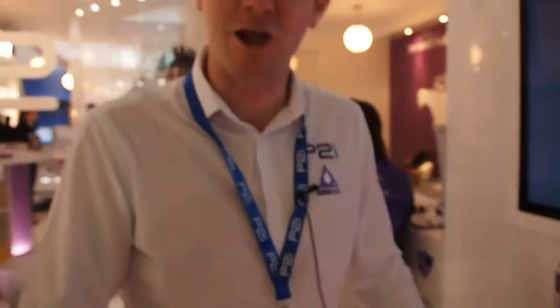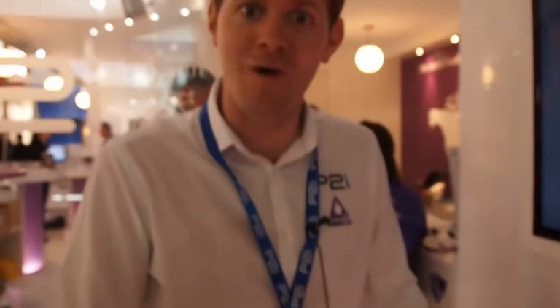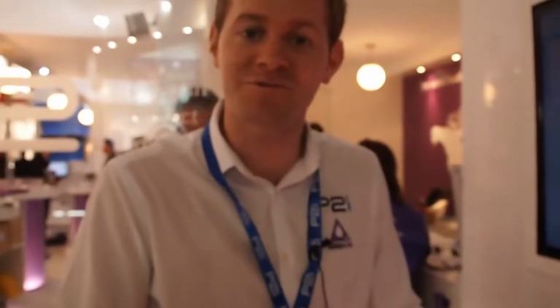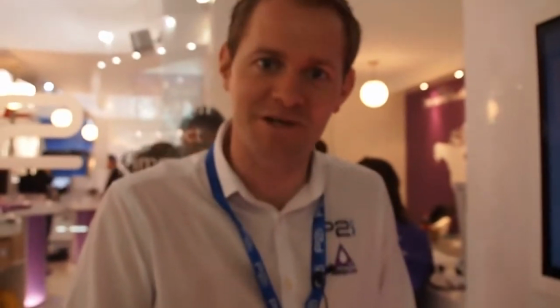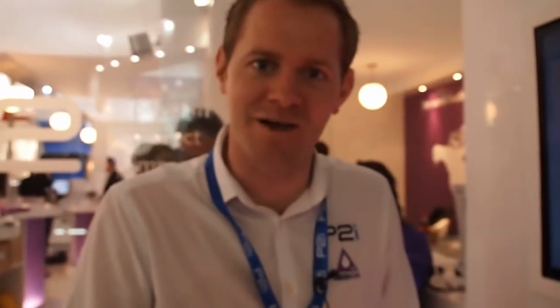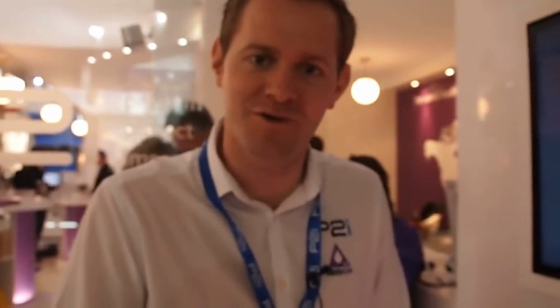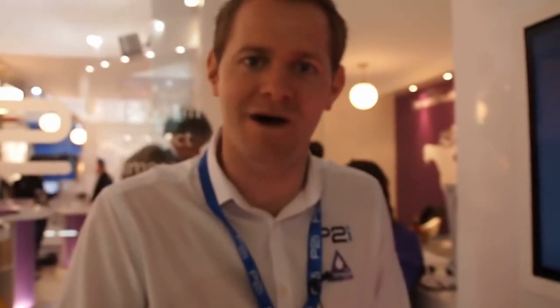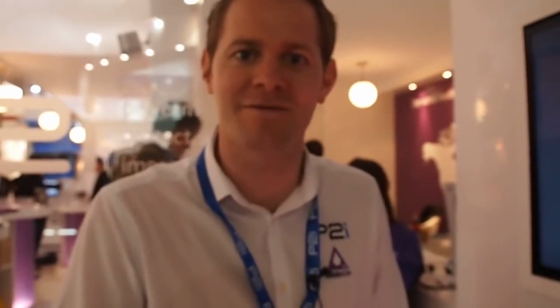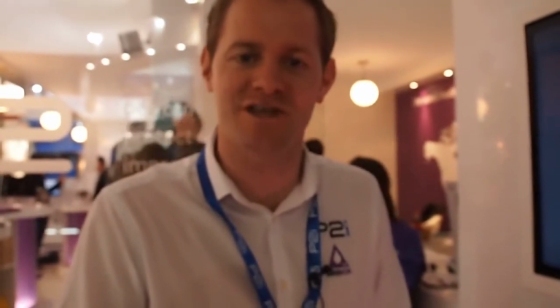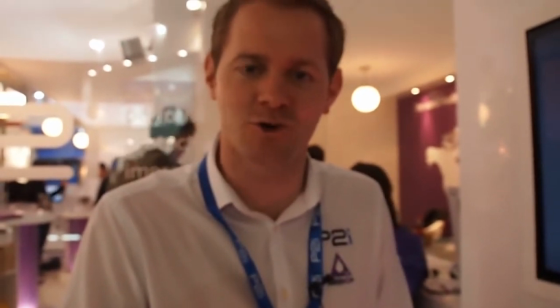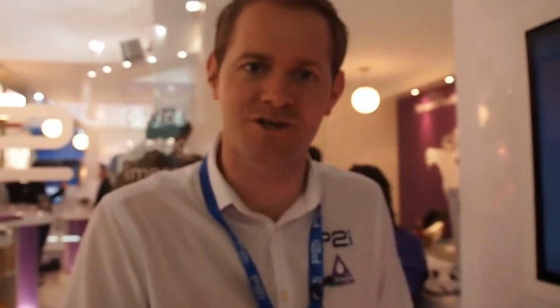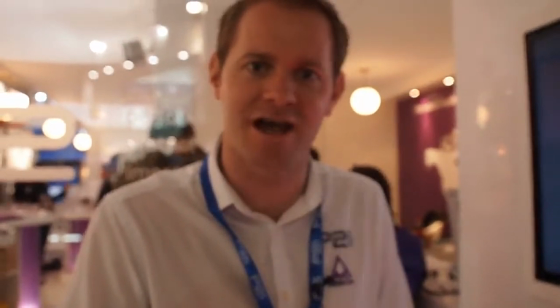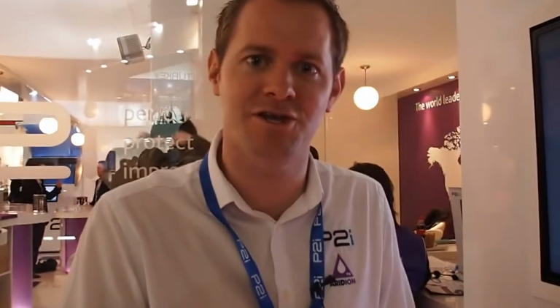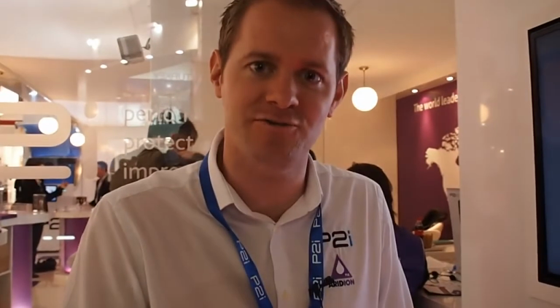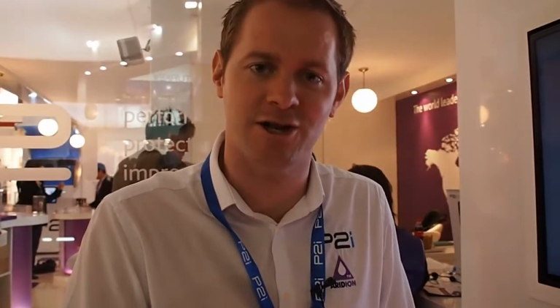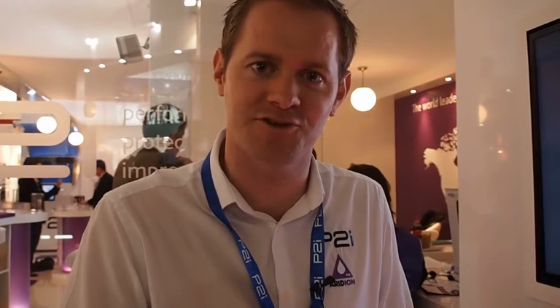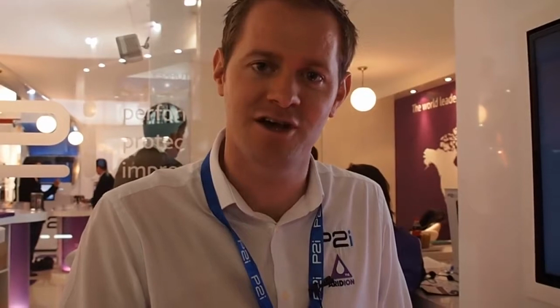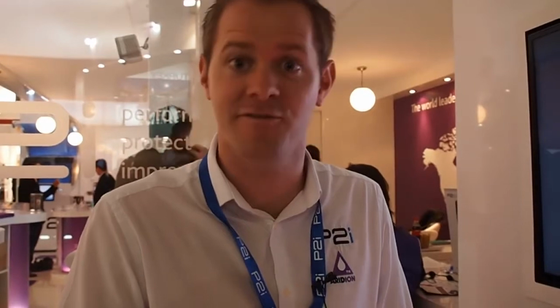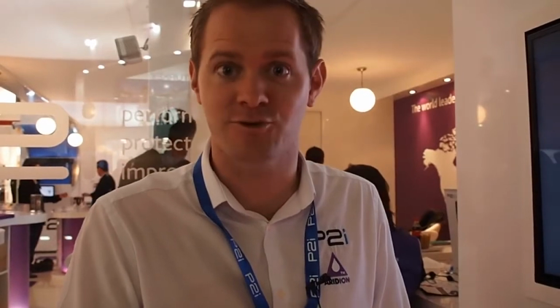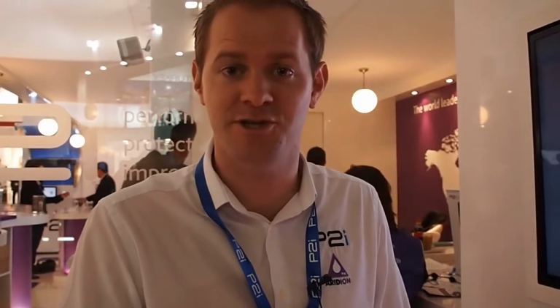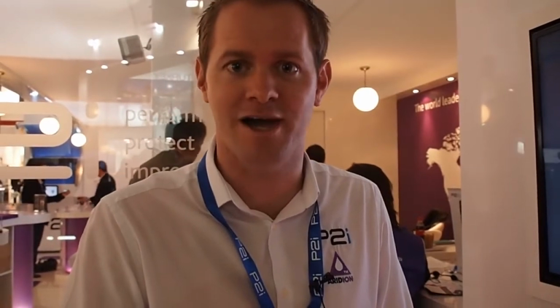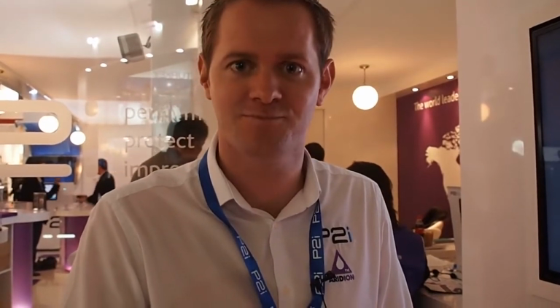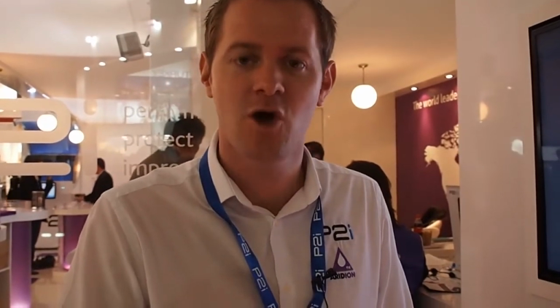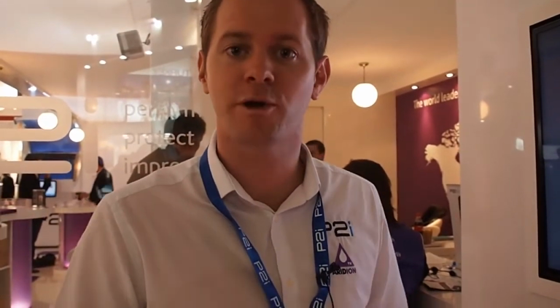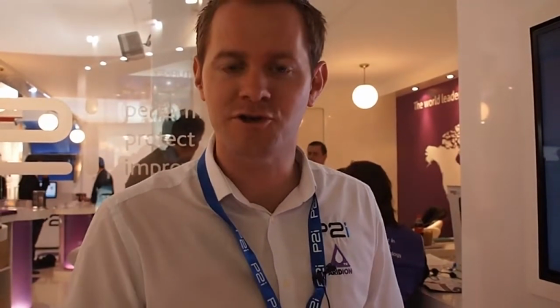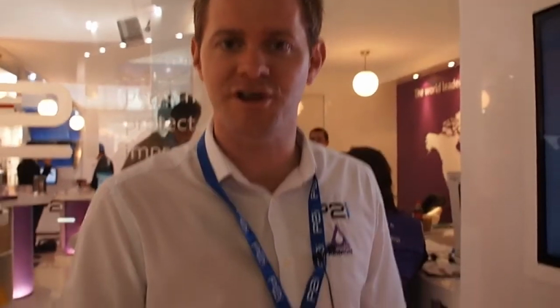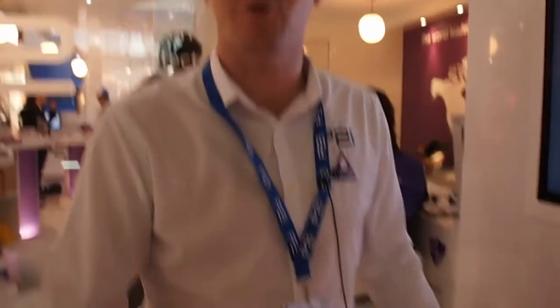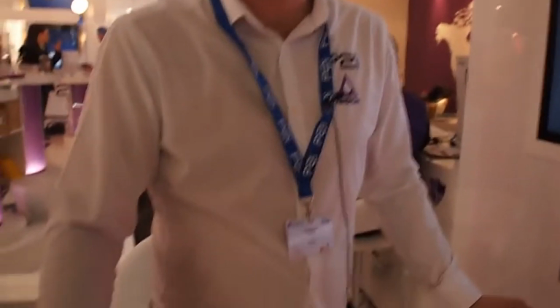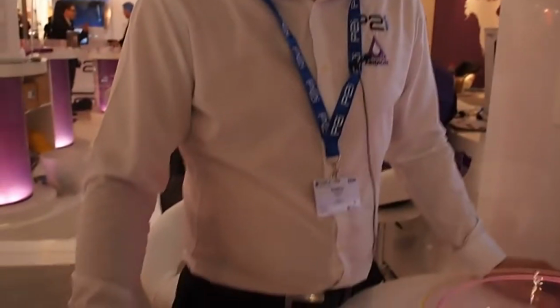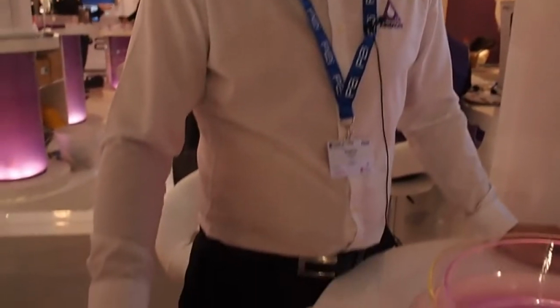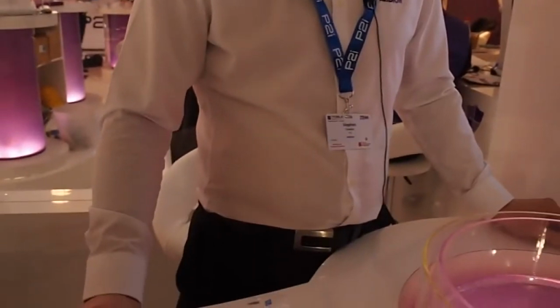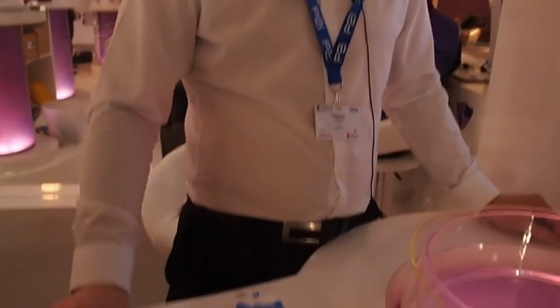Hello and welcome to the P2i booth. My name is Stephen Coulson and I'm the Chief Technical Officer and Founder of P2i. What I'm going to do for you now is to demonstrate our technology.